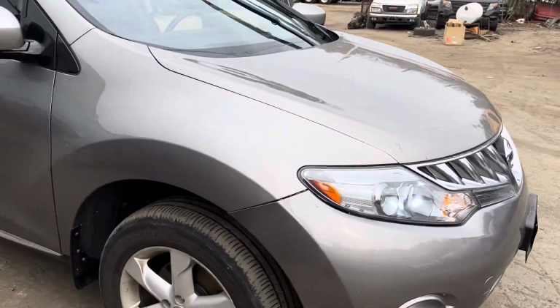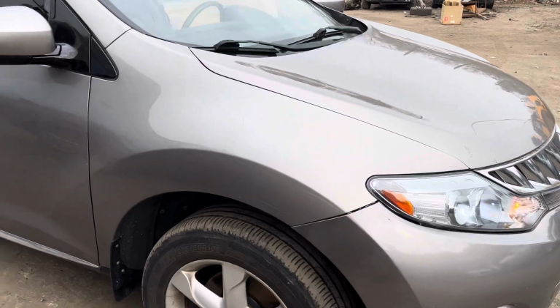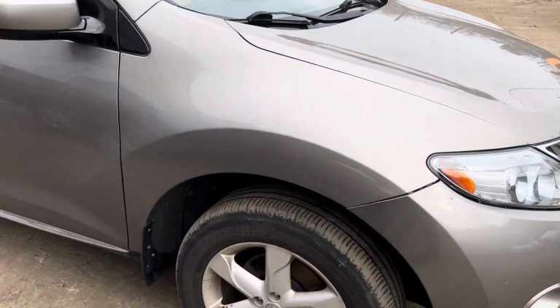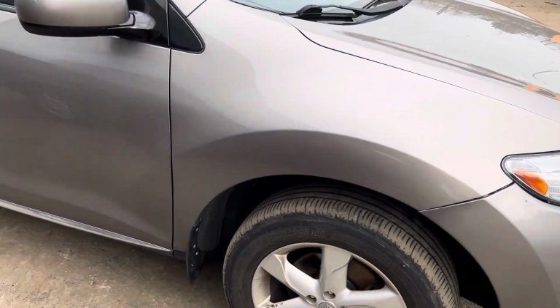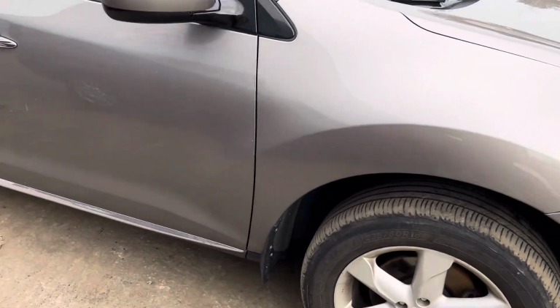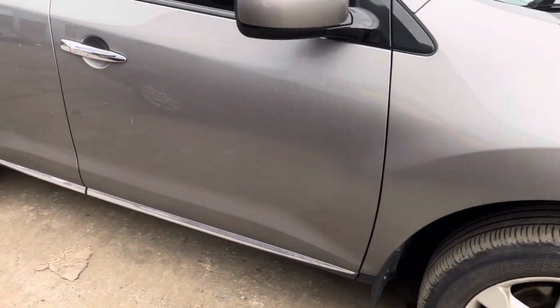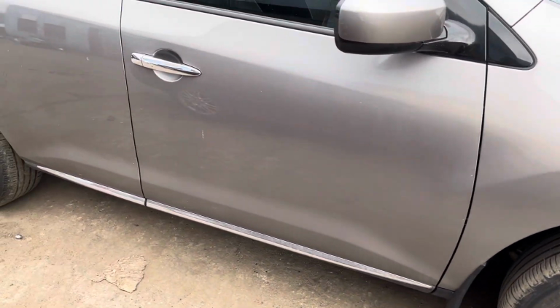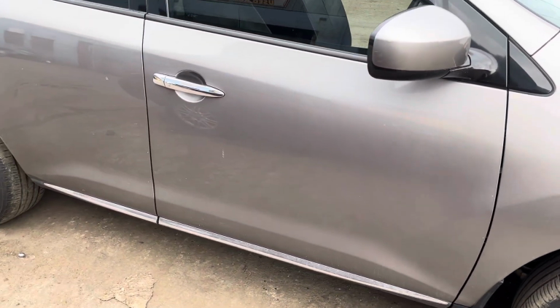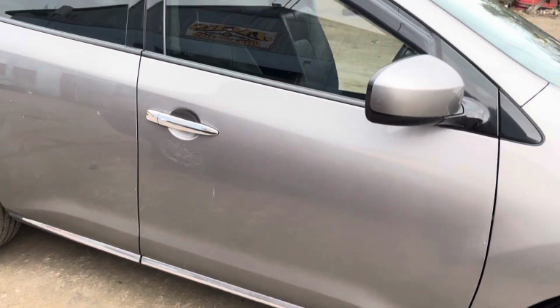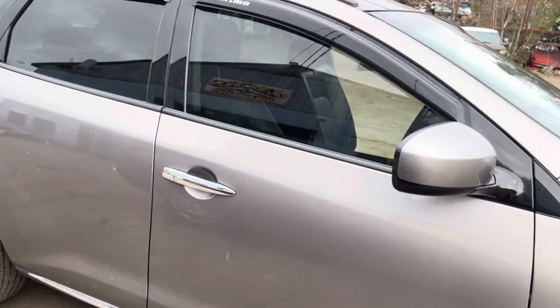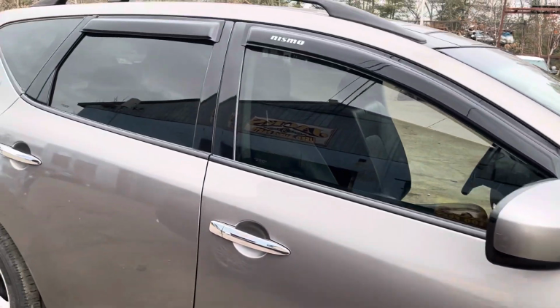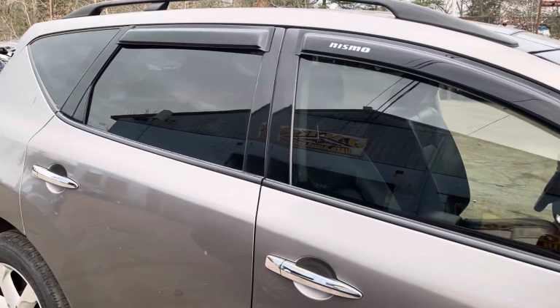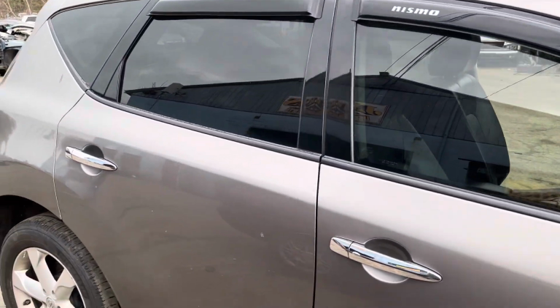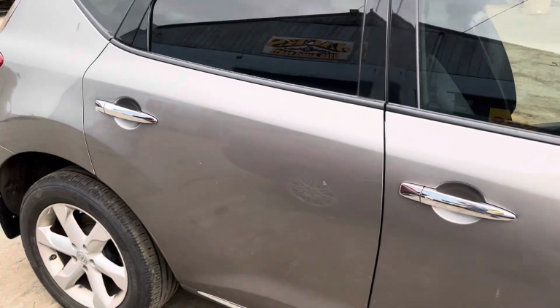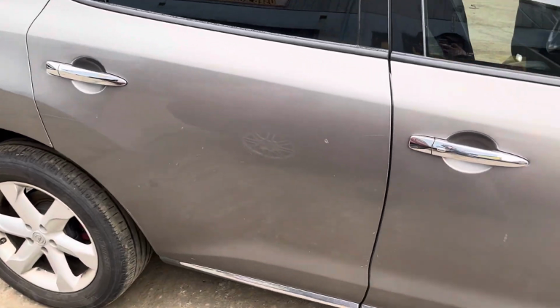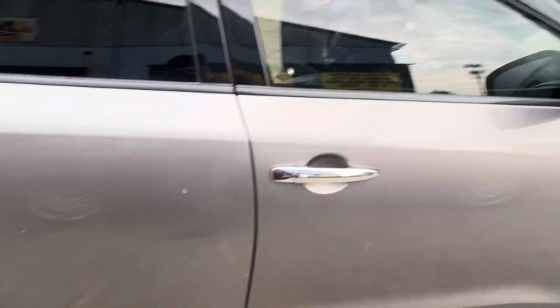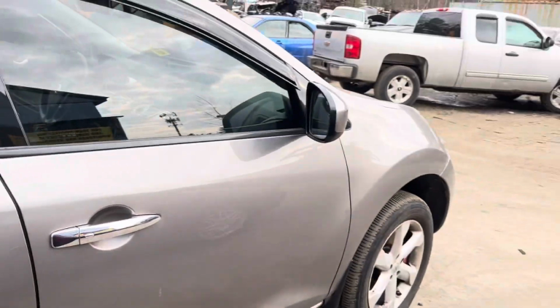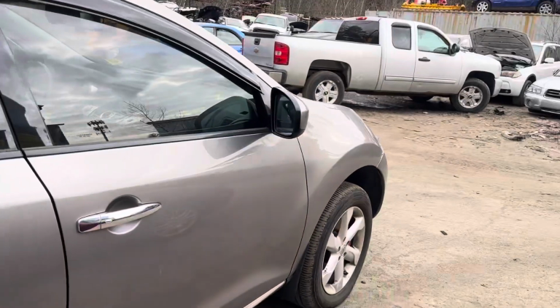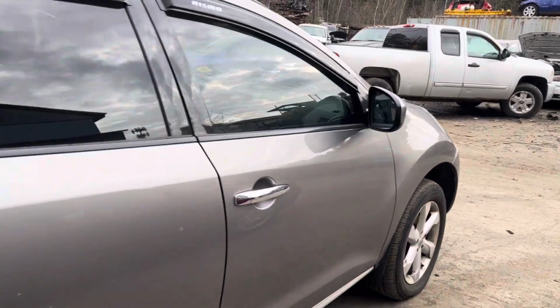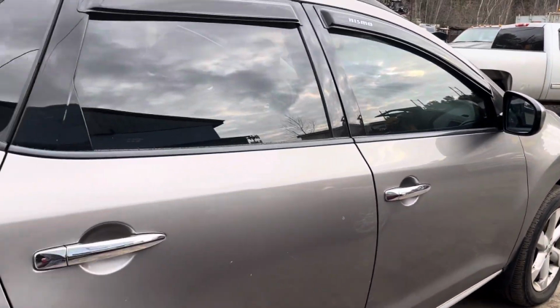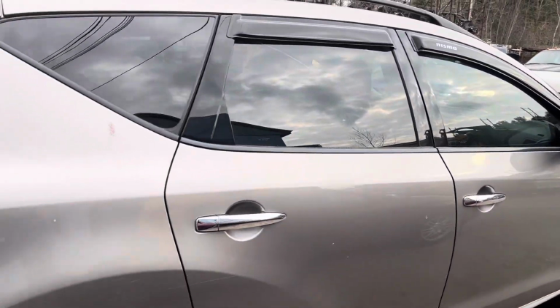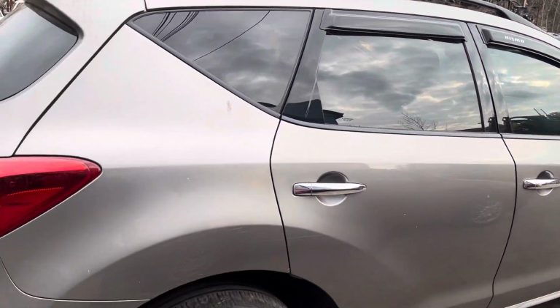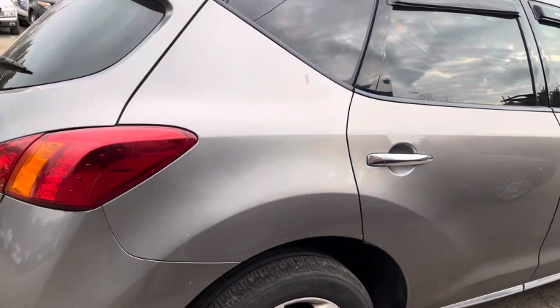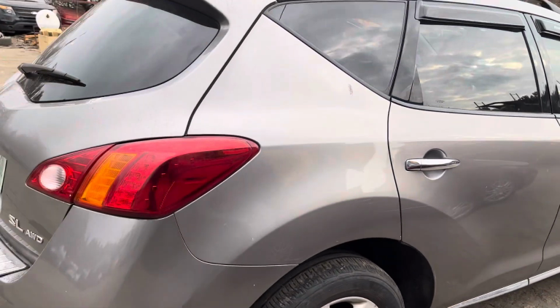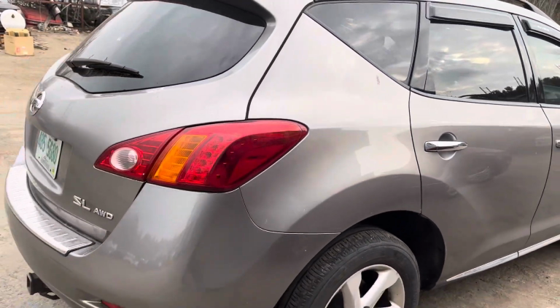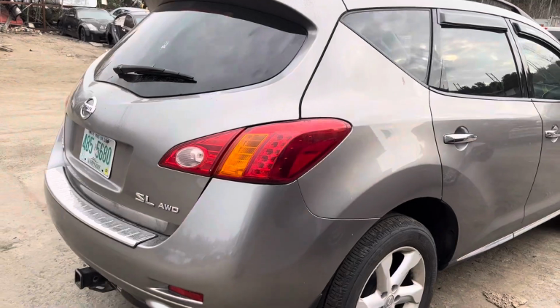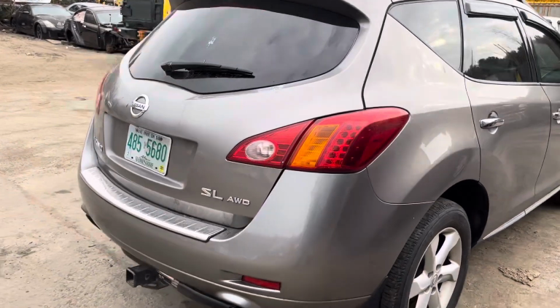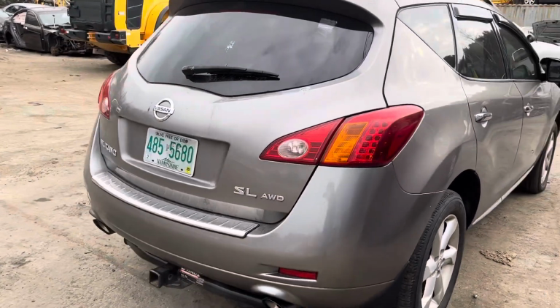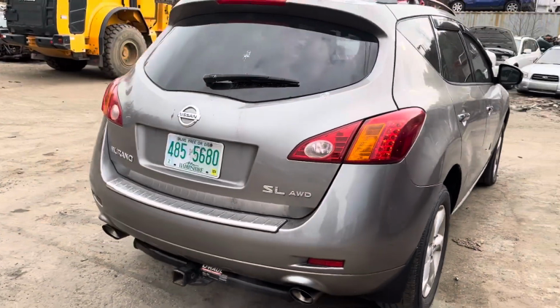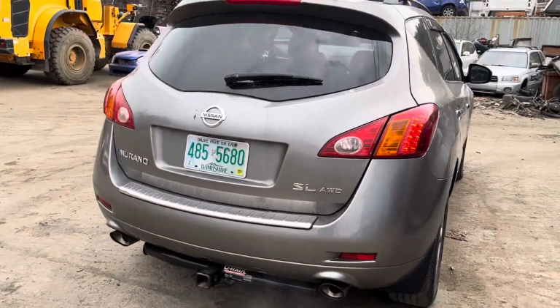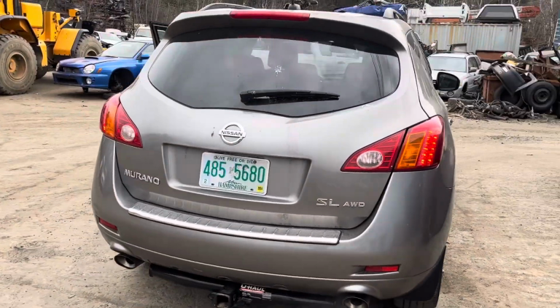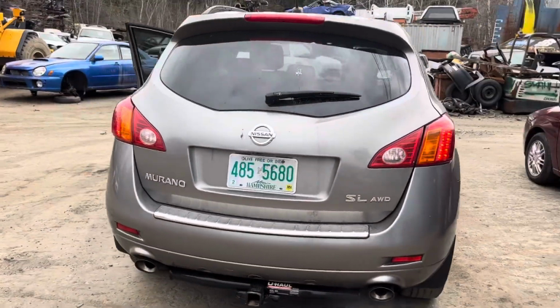Fender looks good. Front and rear passenger doors look good. Glass mirror made it. Quarter glass looks good. Tail lights, rear bumper, lid — all look good.